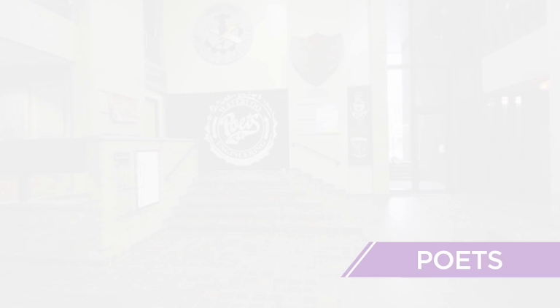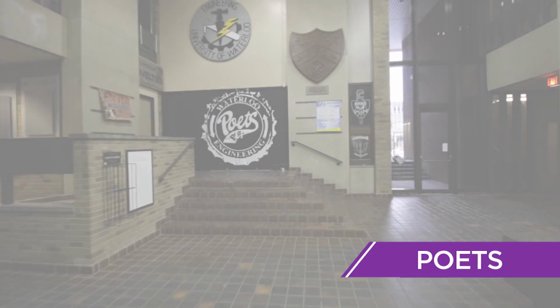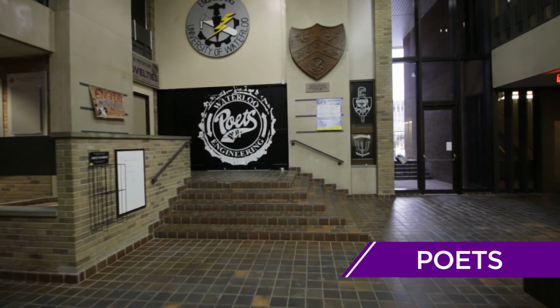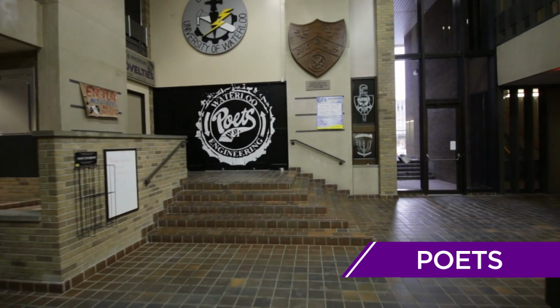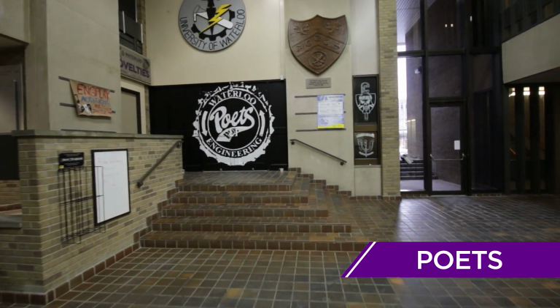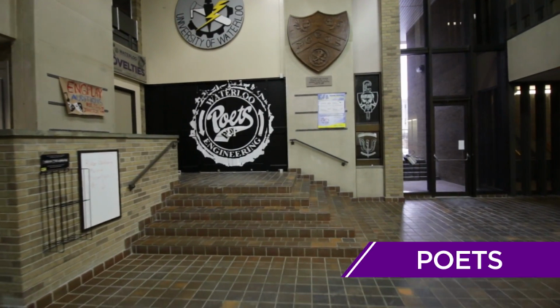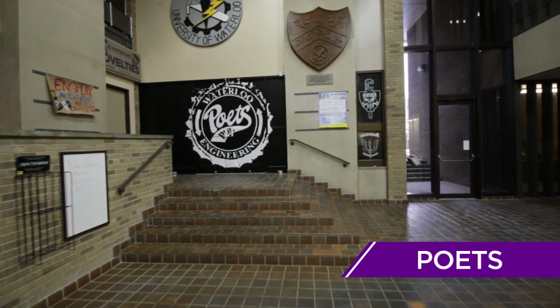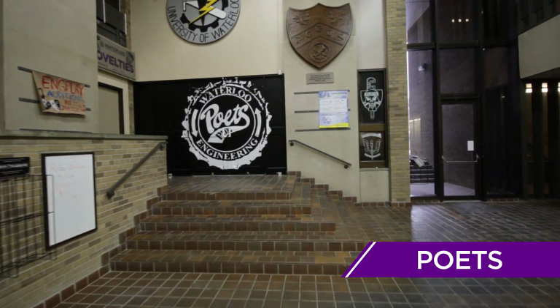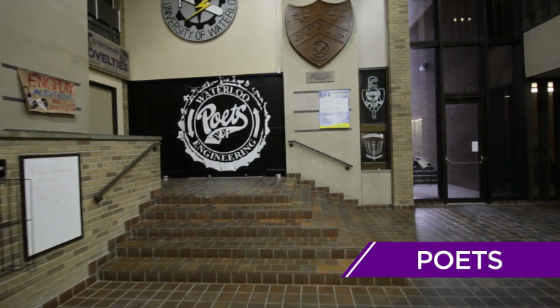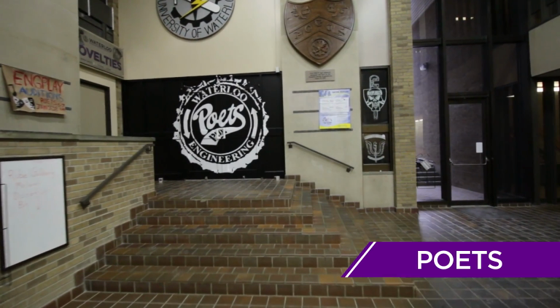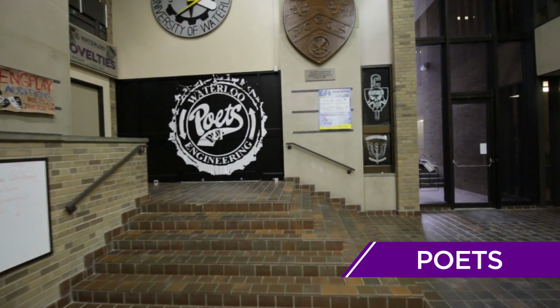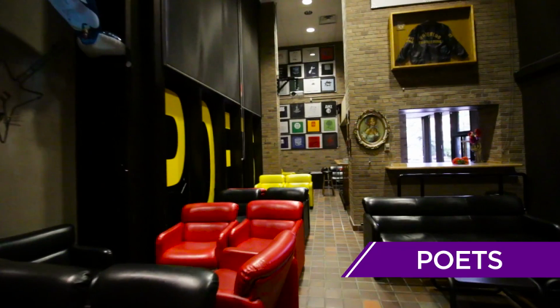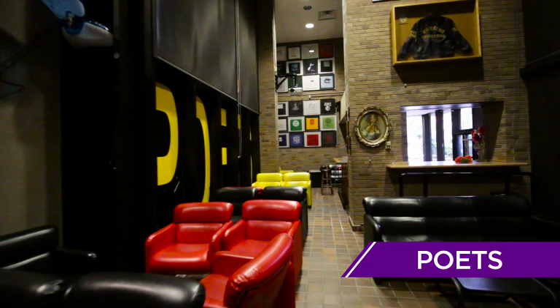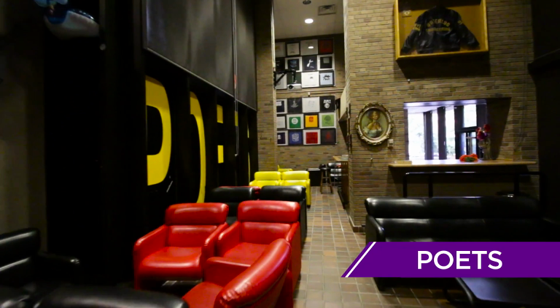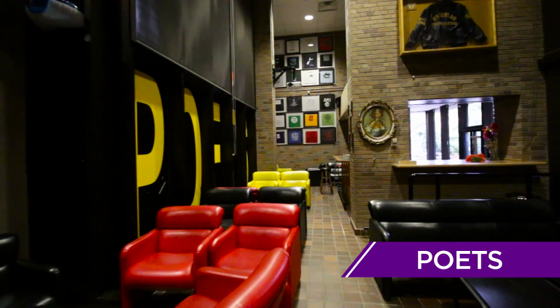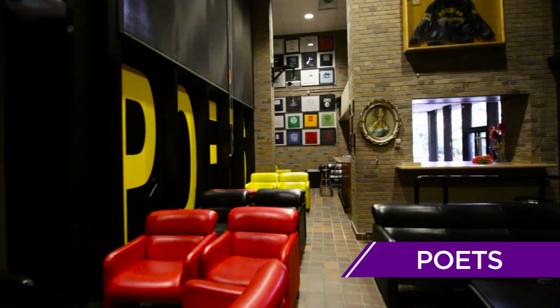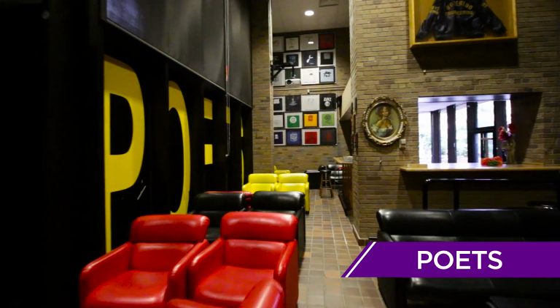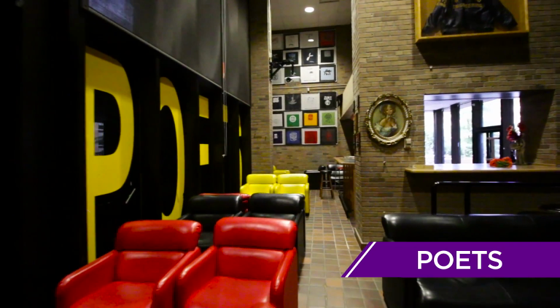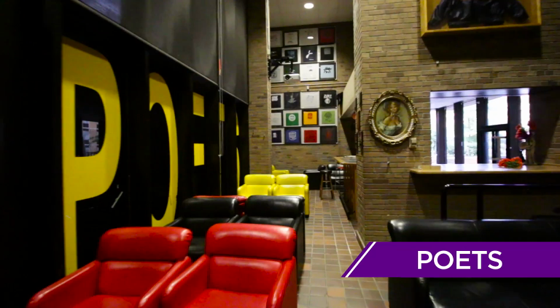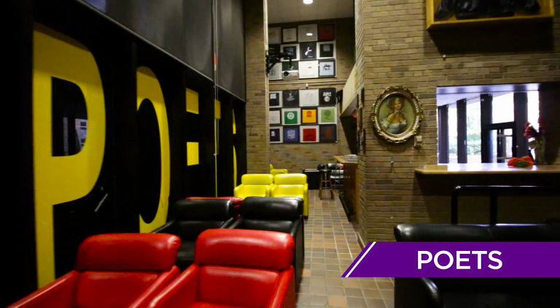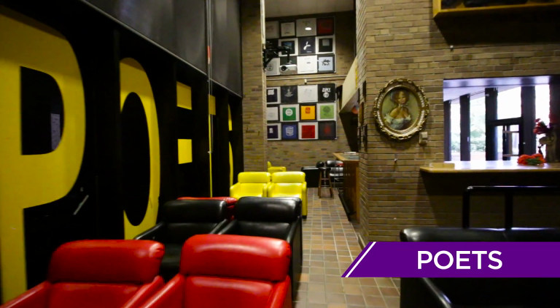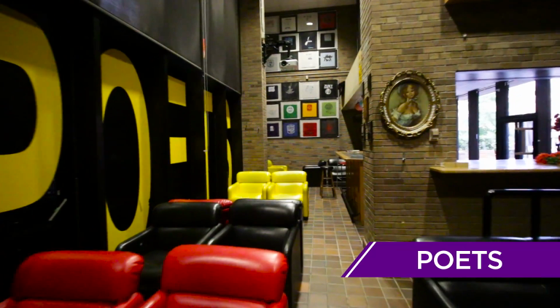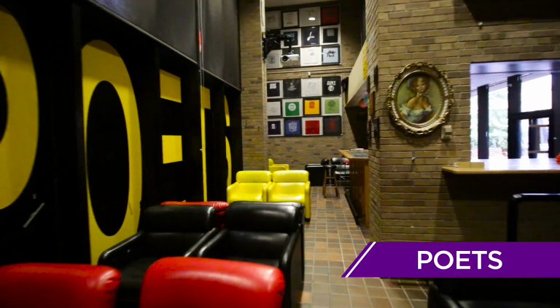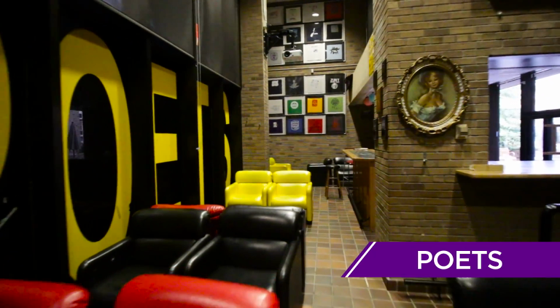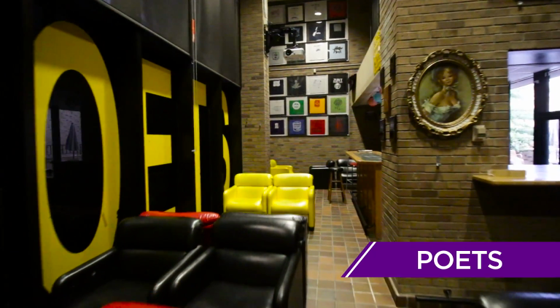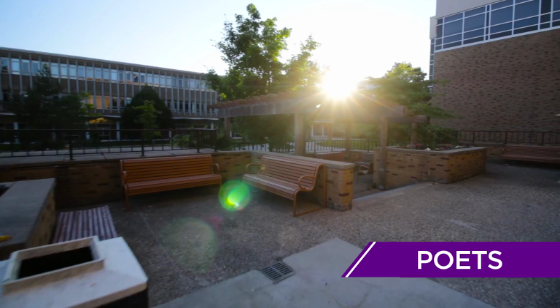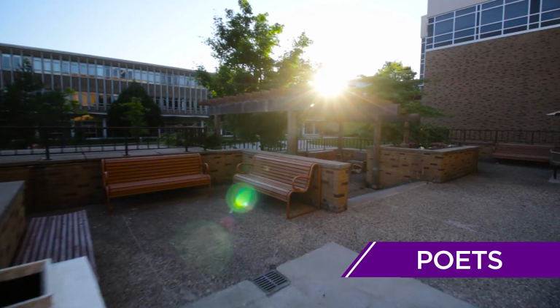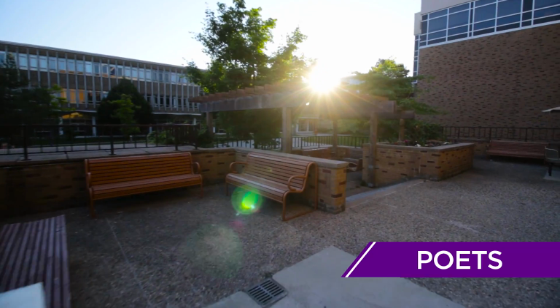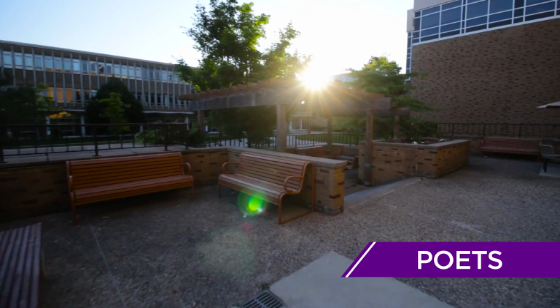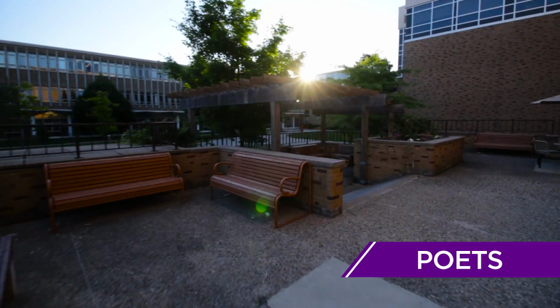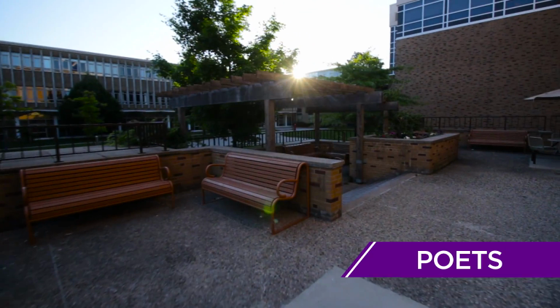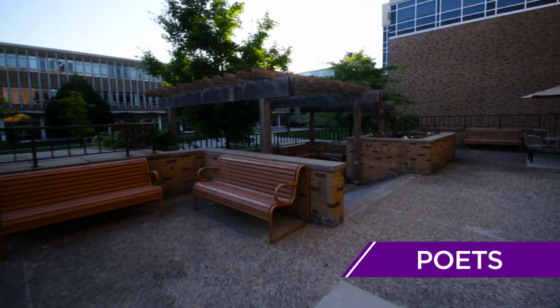Just past the C&D is Poets. Poets is our Engineering Student Lounge, home to foosball, pool, movies, and general socializing.